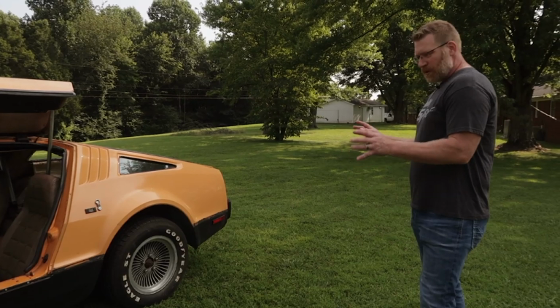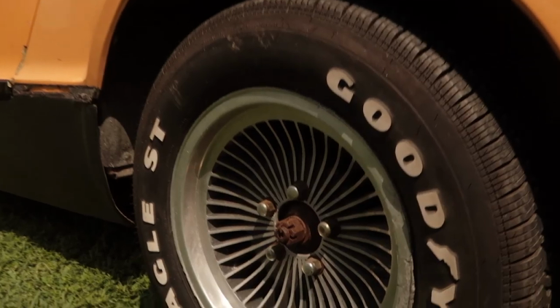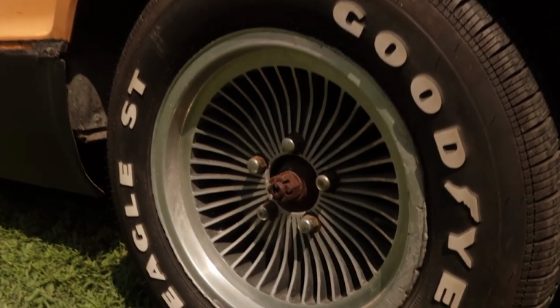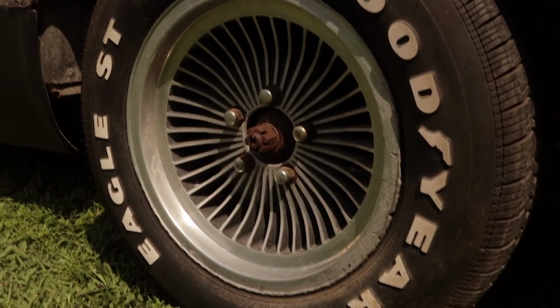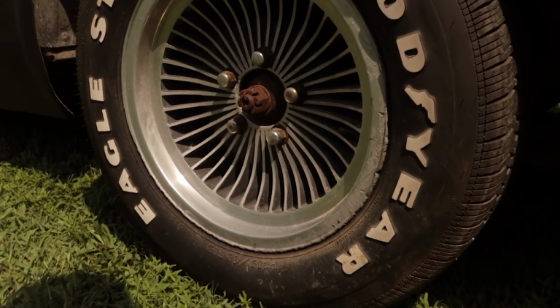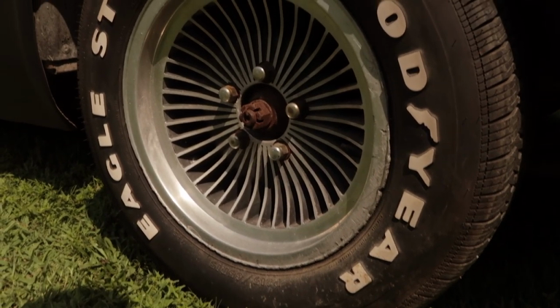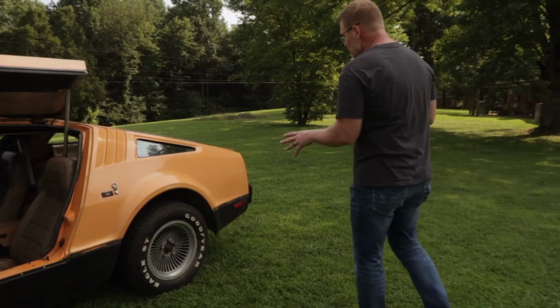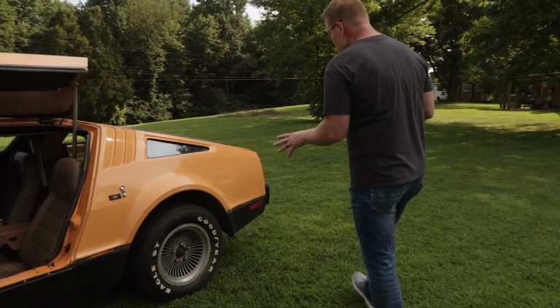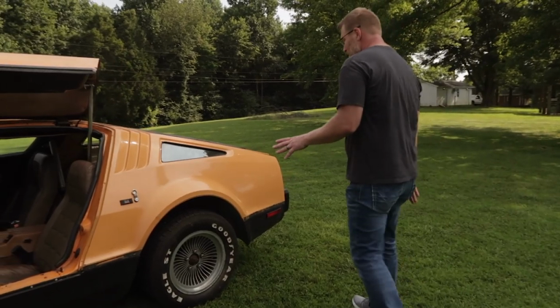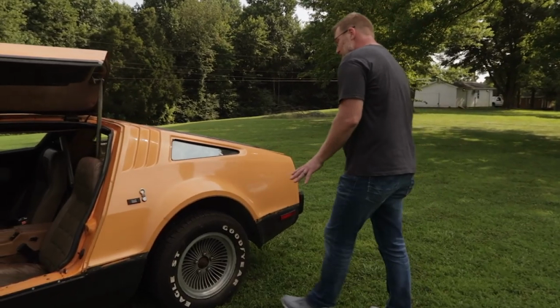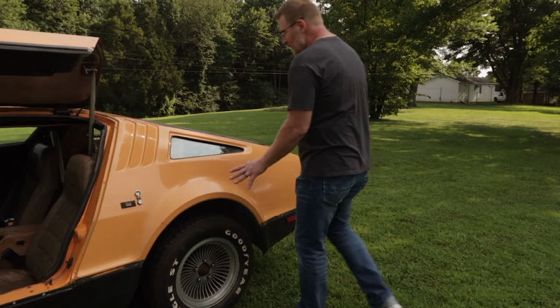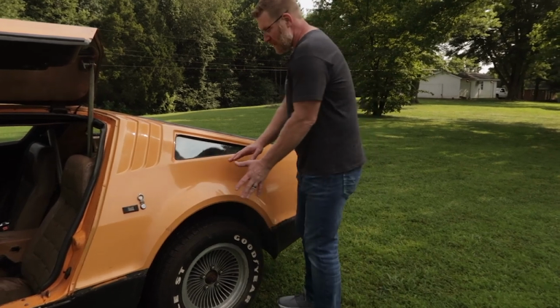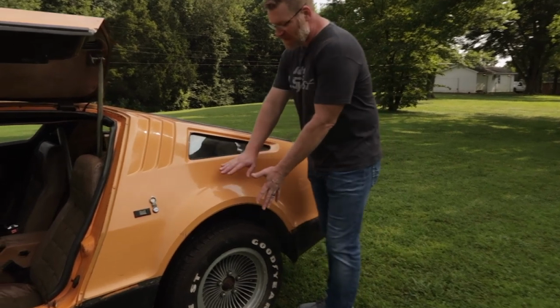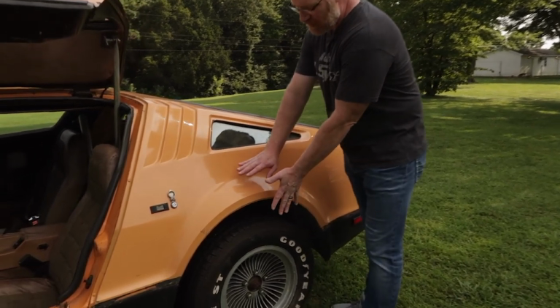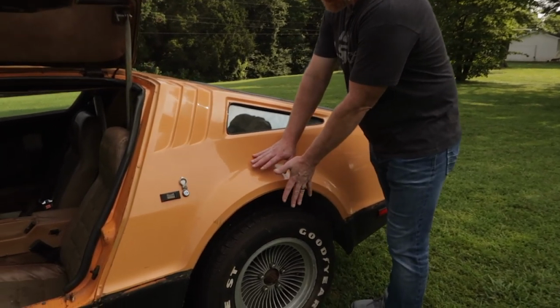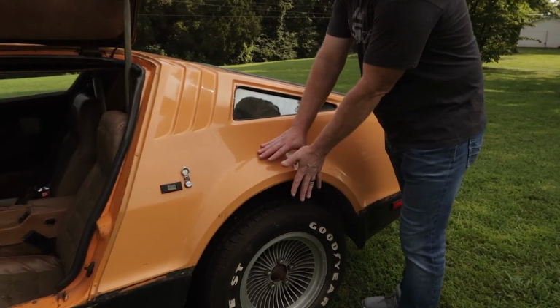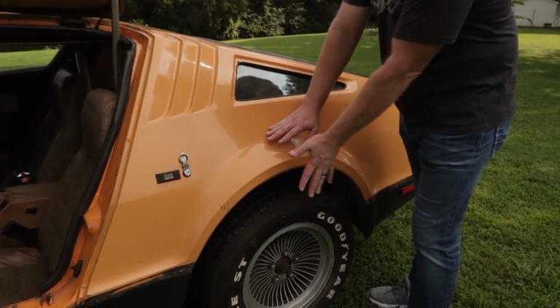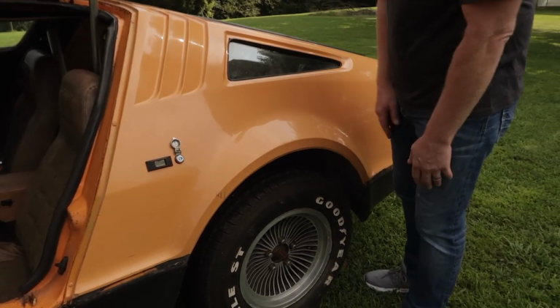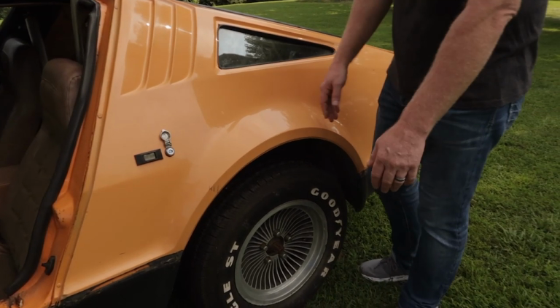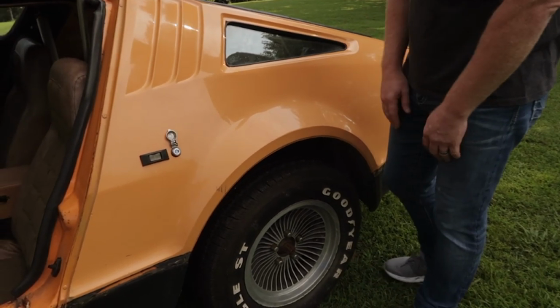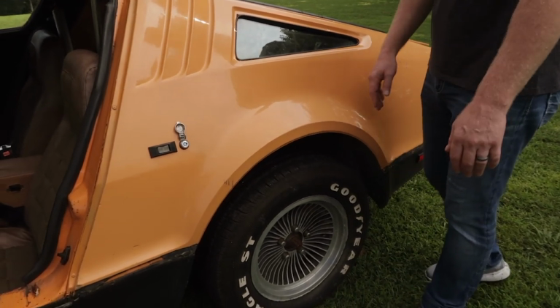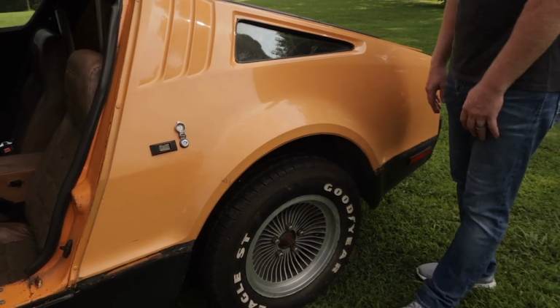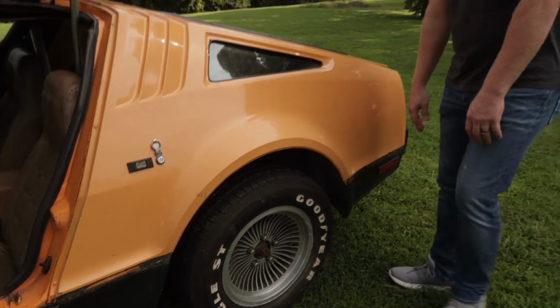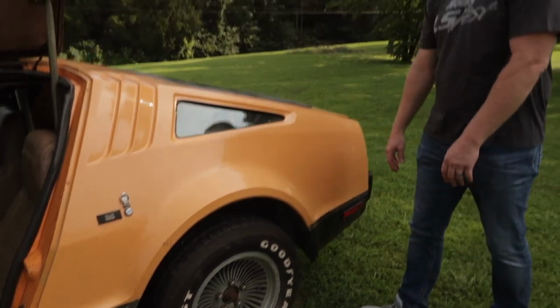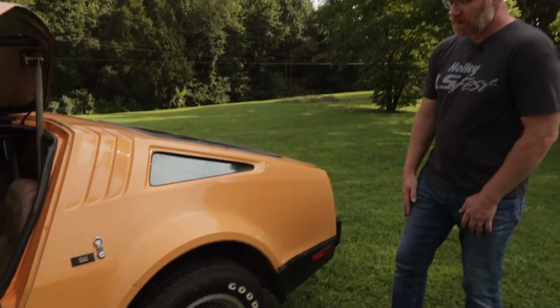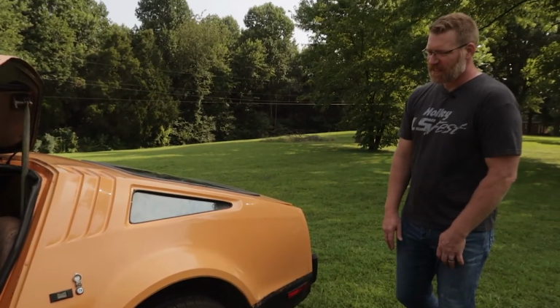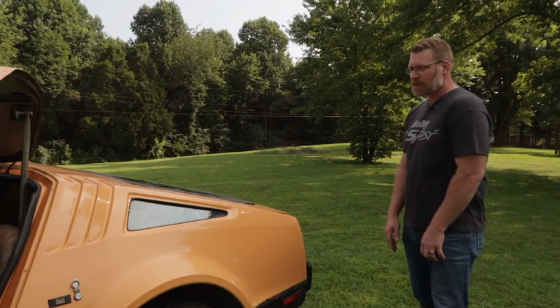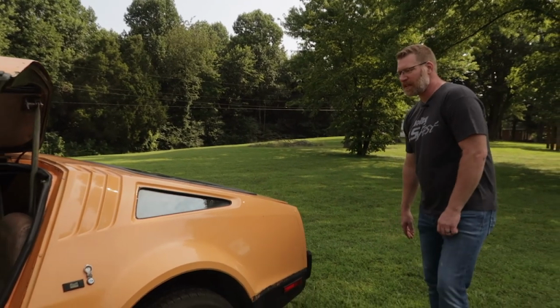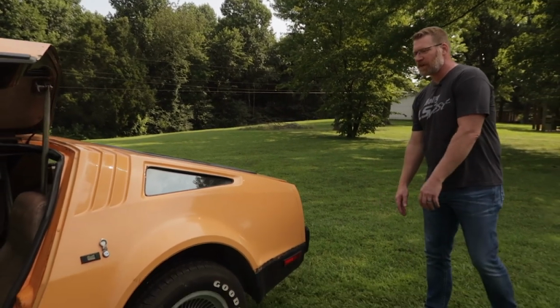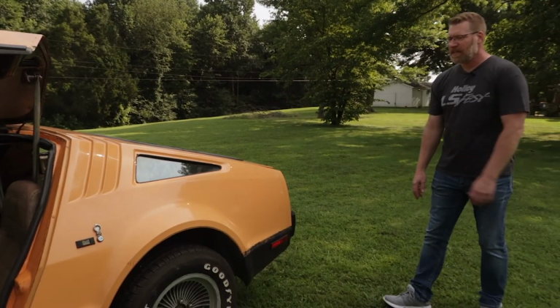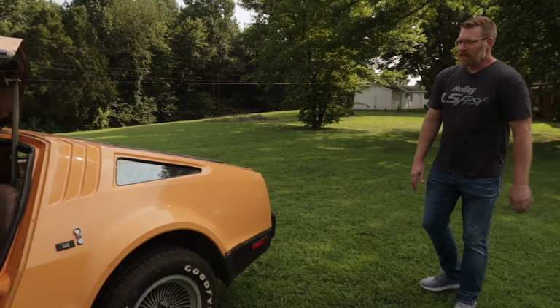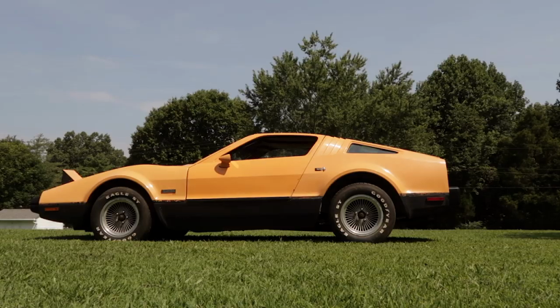We're definitely going to change the wheels. I'd like to — I hate to even mention this — but I'd like to bring the flares out on it, though that's also on the very long list. Put some really wide tires on the back. That gets into some fiberglass work and we'll see.